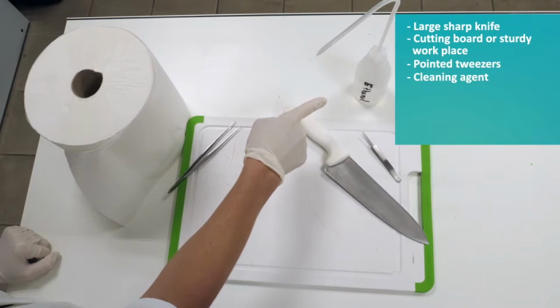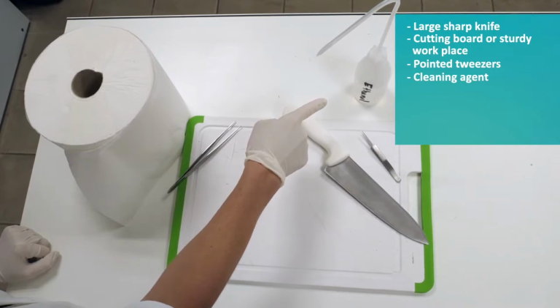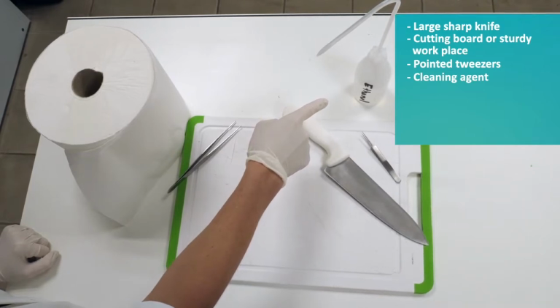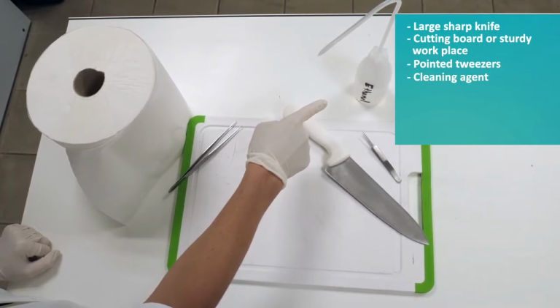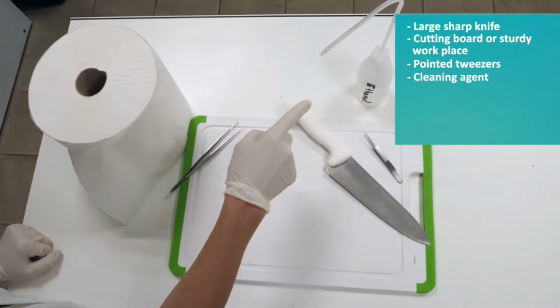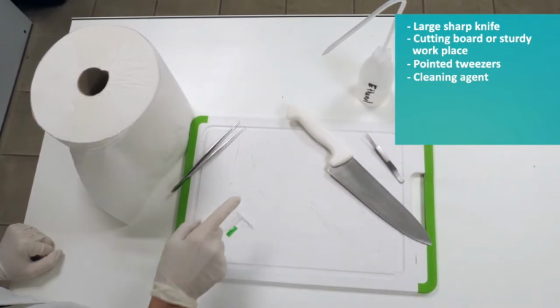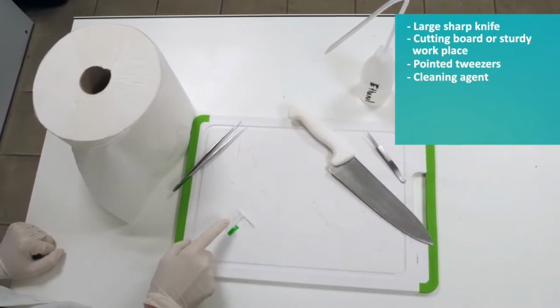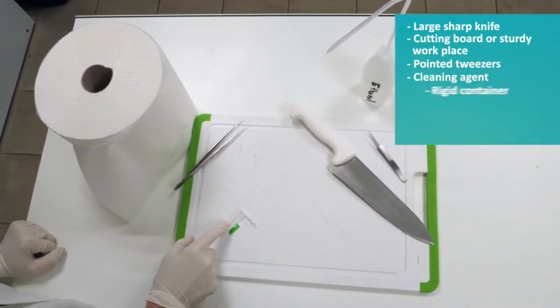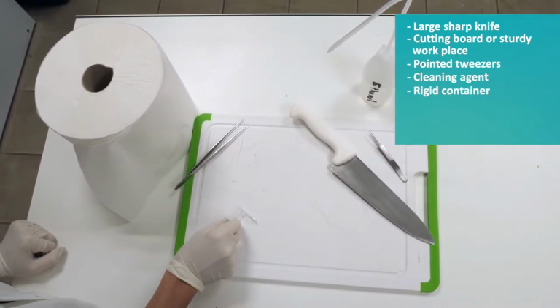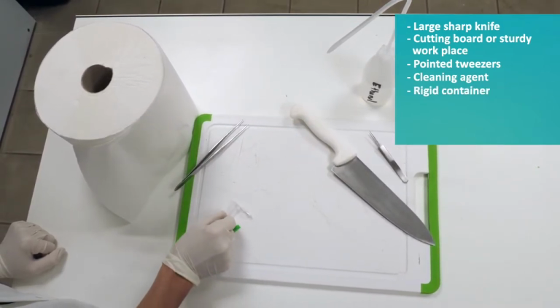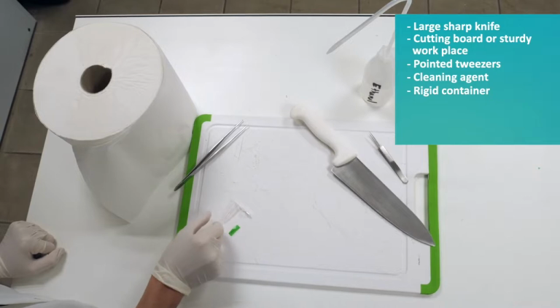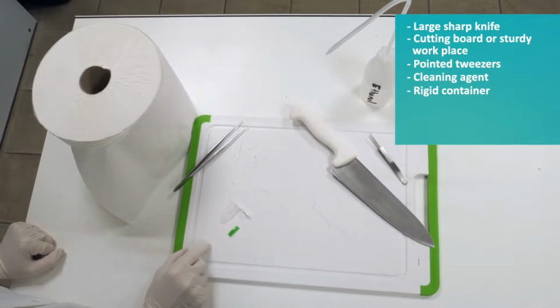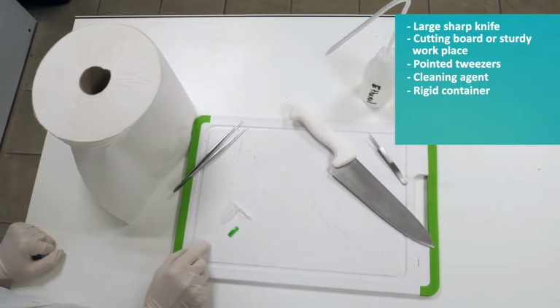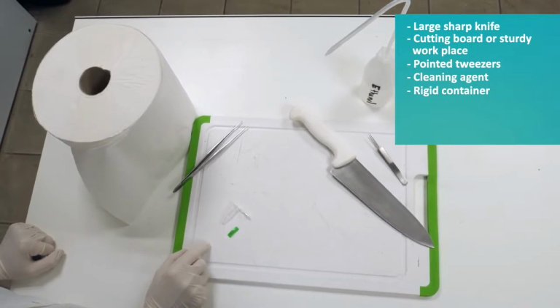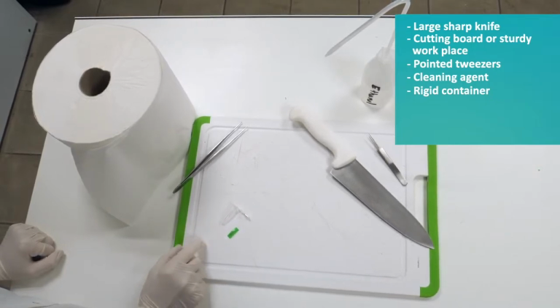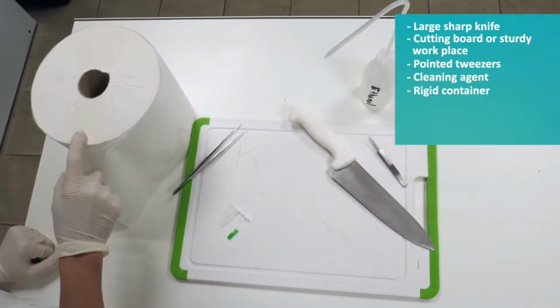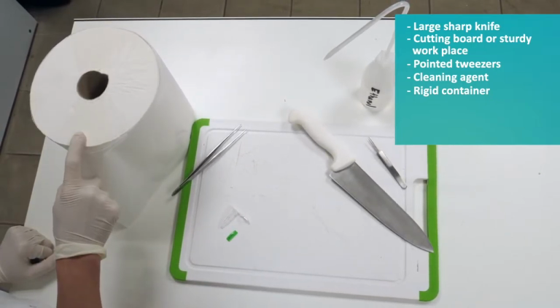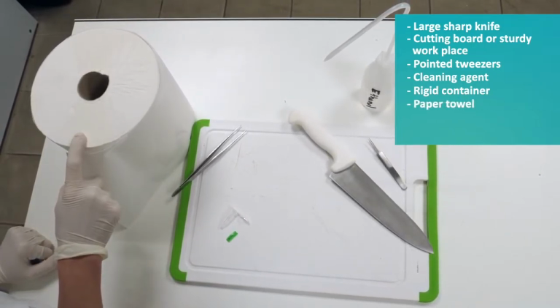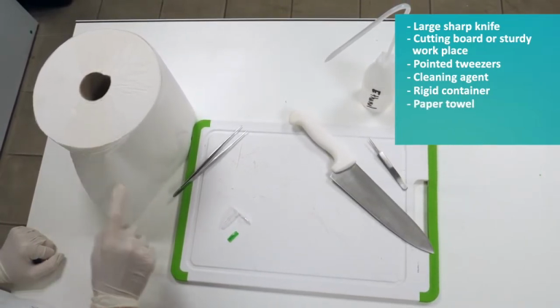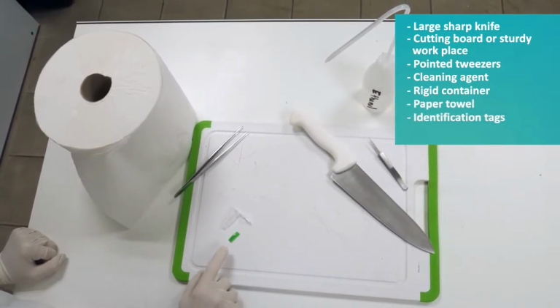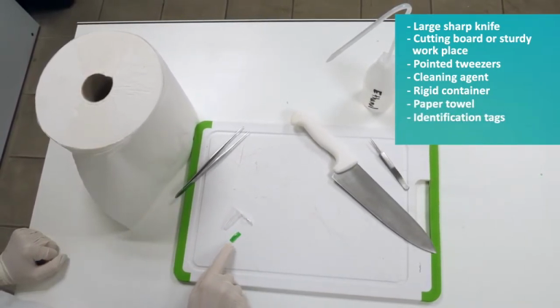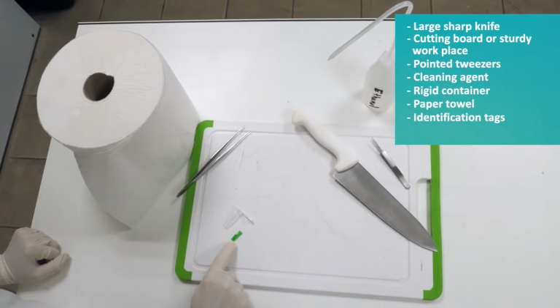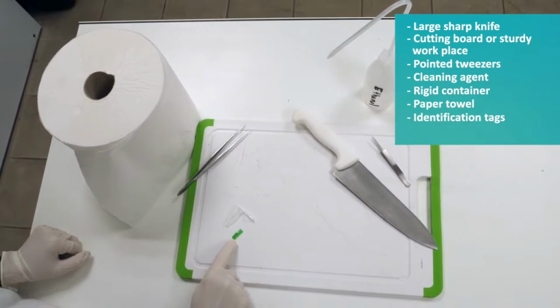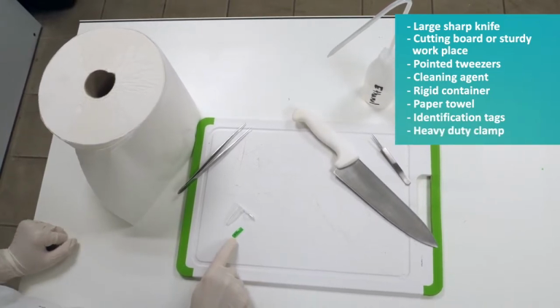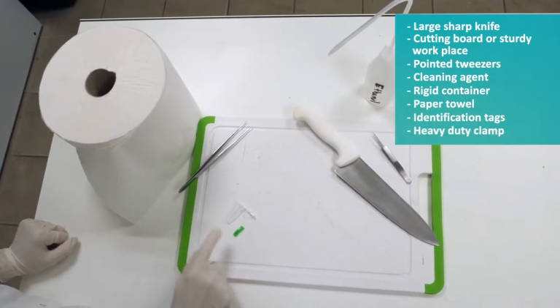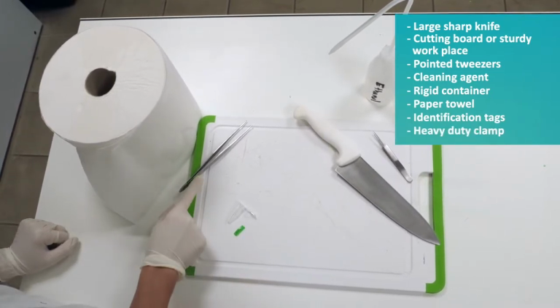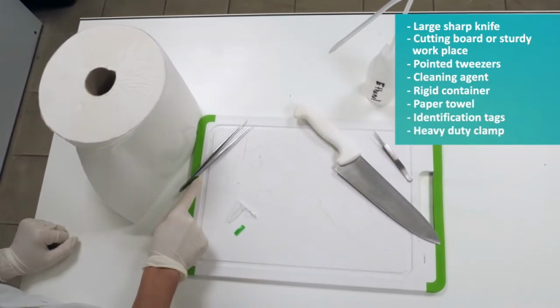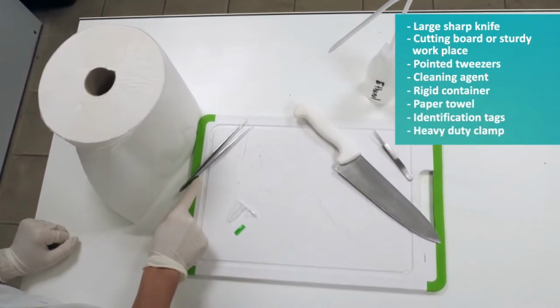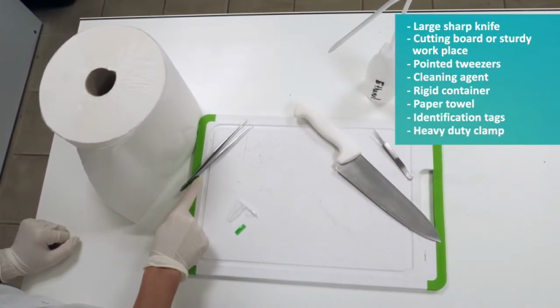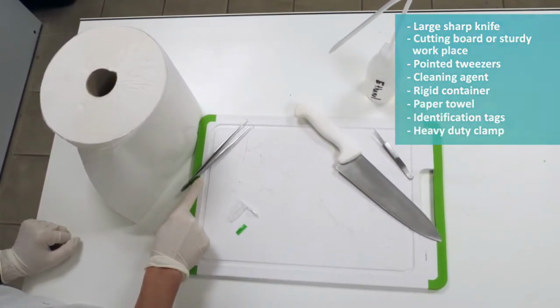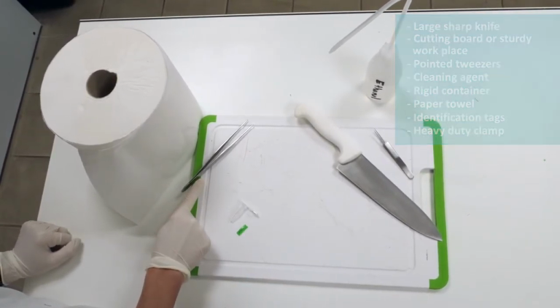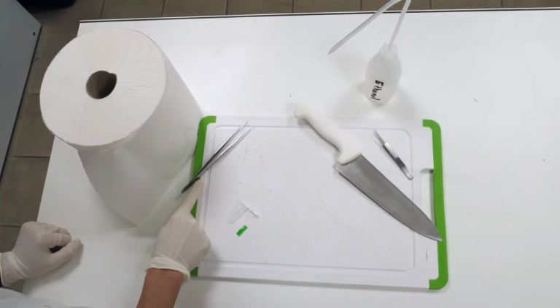You will also need water with a little bleach or just water, a container that is preferably rigid — particularly for fragile otoliths — paper towel, an identification tag, and a sturdy pair of tweezers or forceps for certain fish species.